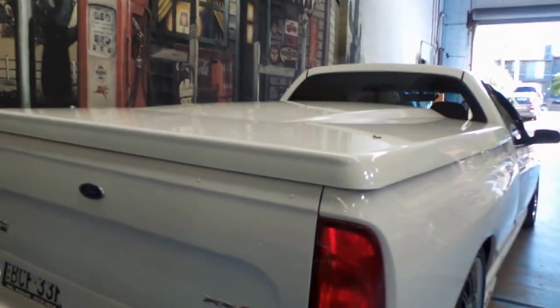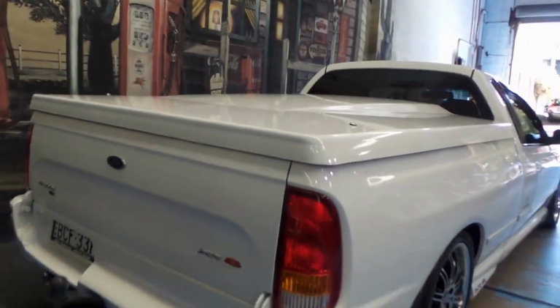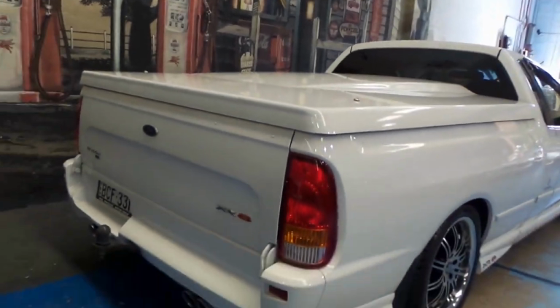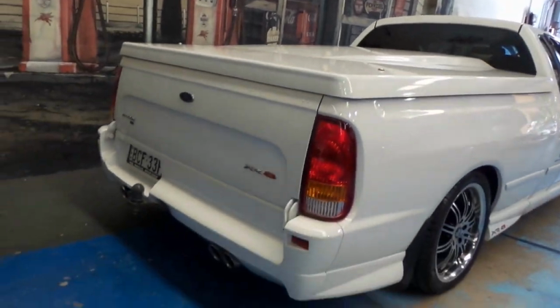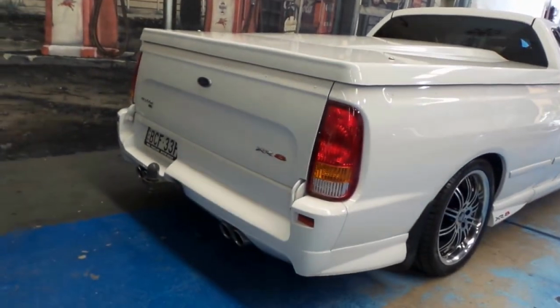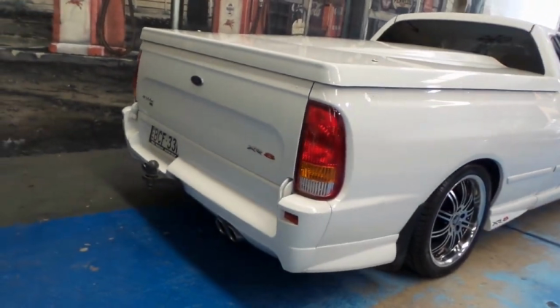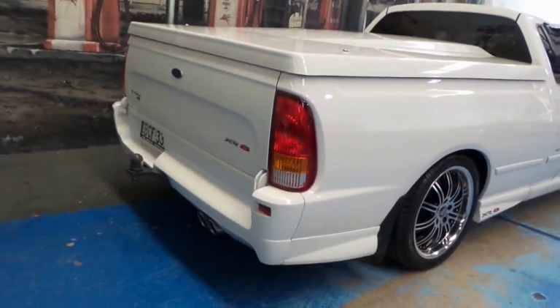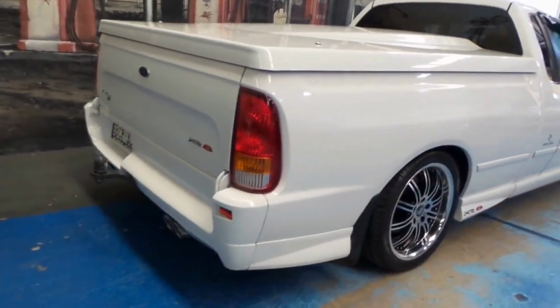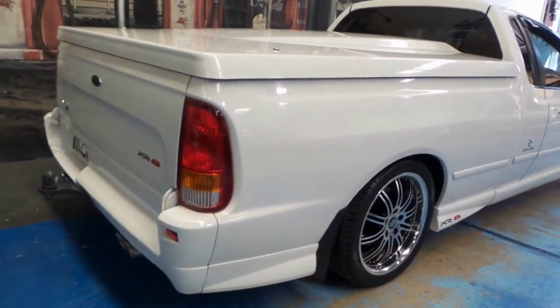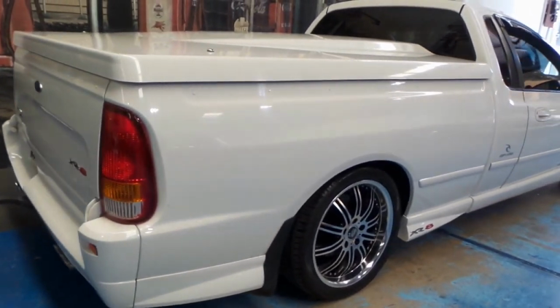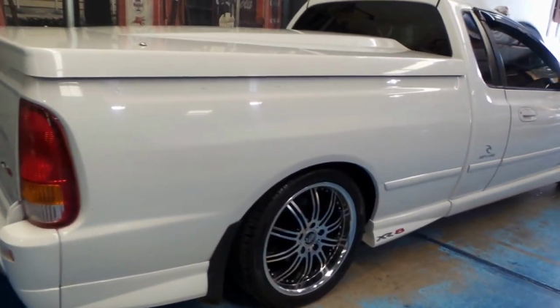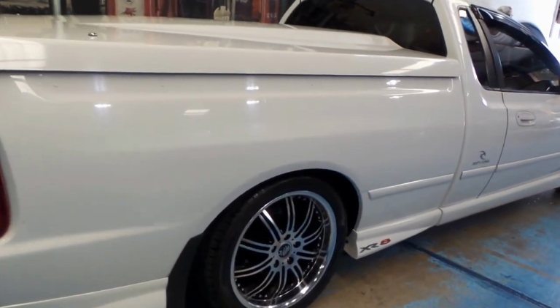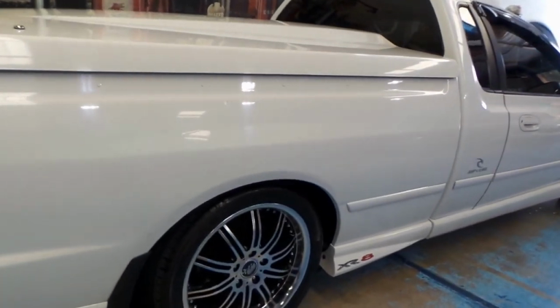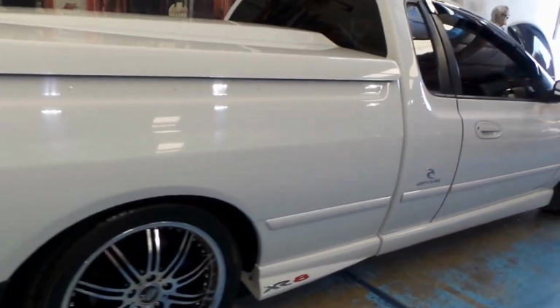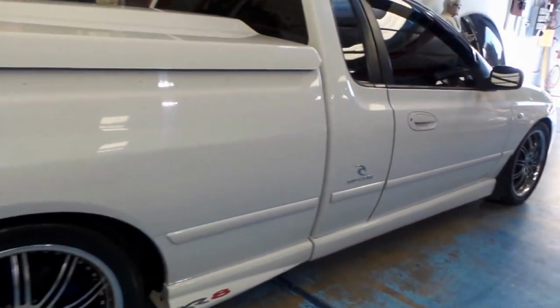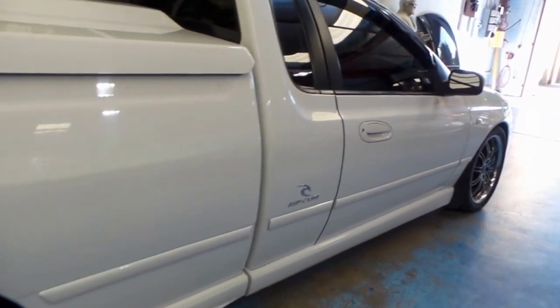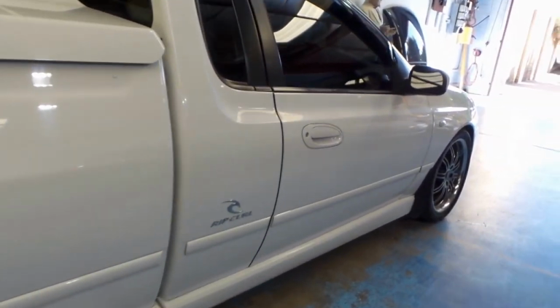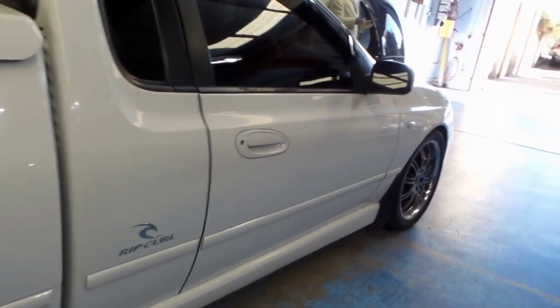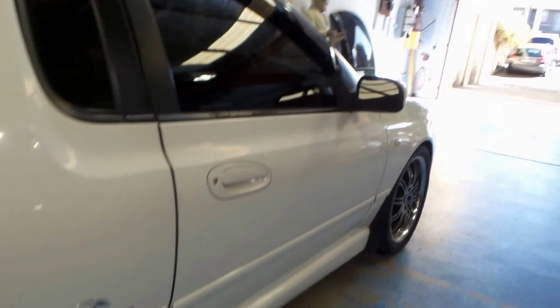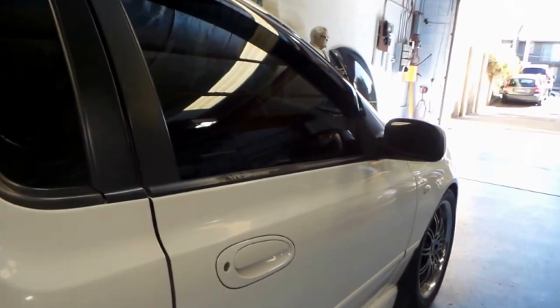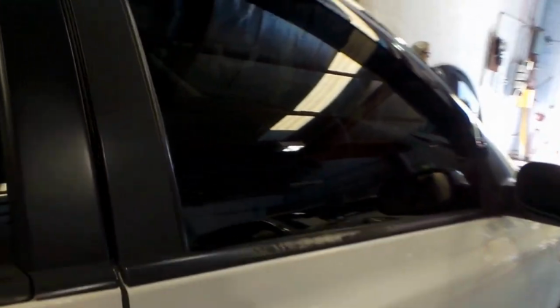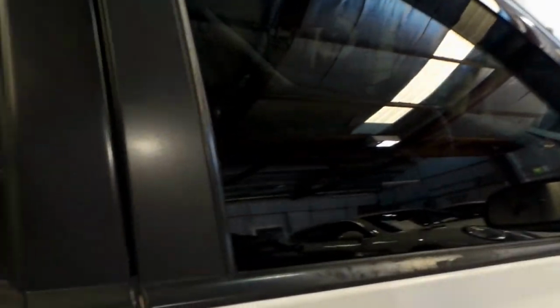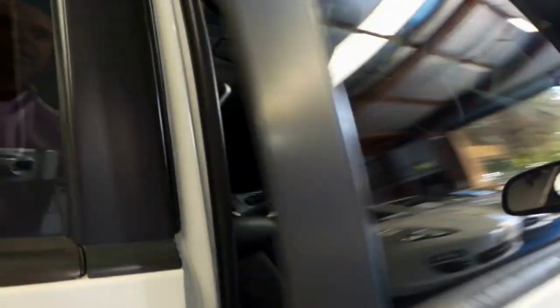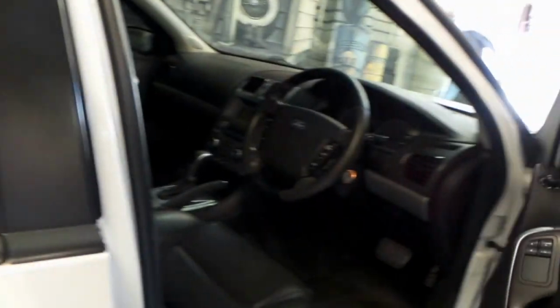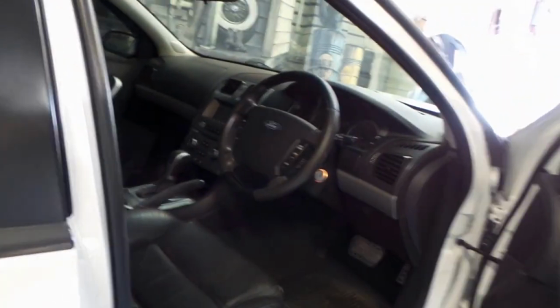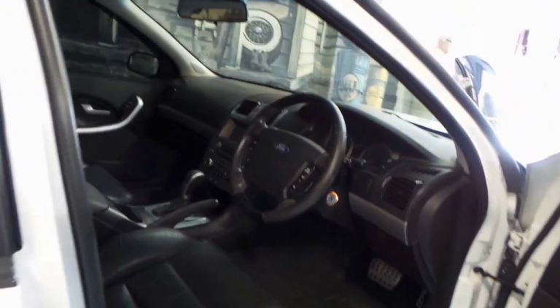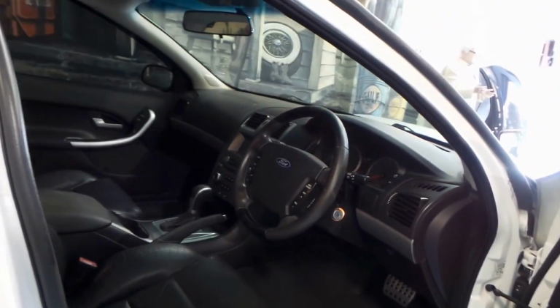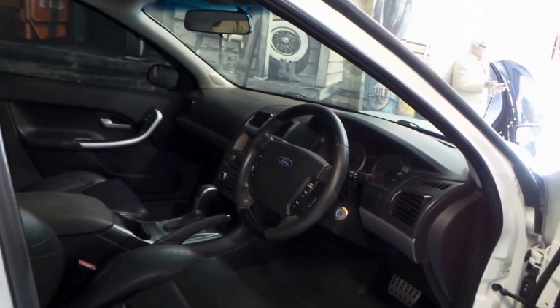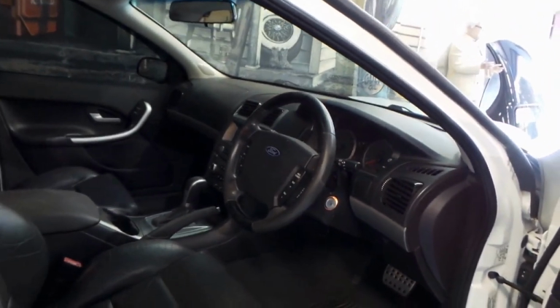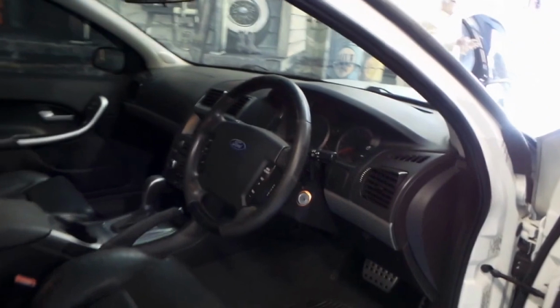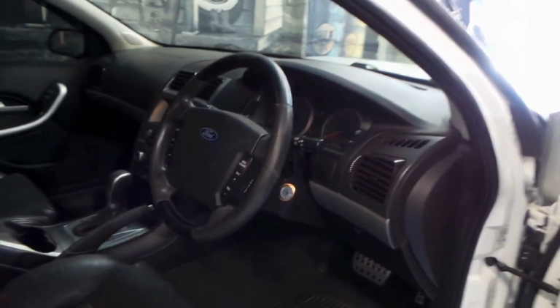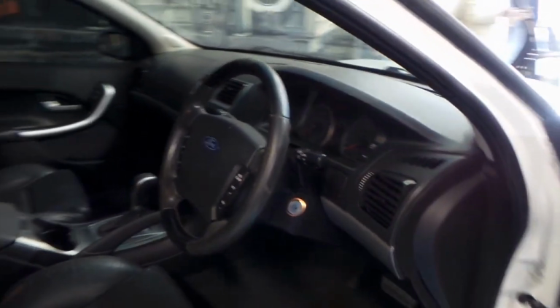The car's registered in New South Wales — four exhaust pipes, tow bar, colour coding everywhere. The white with the black leather looks absolutely fantastic, and it has travelled 129,000 kilometres from new and does sound absolutely fantastic.